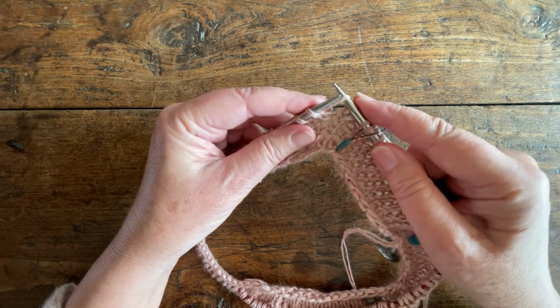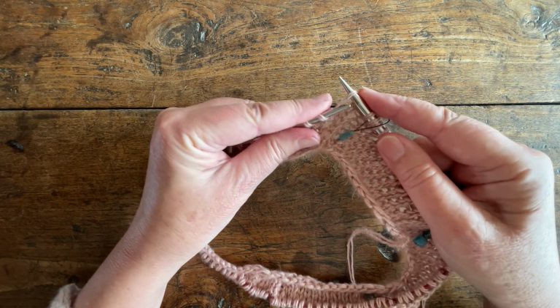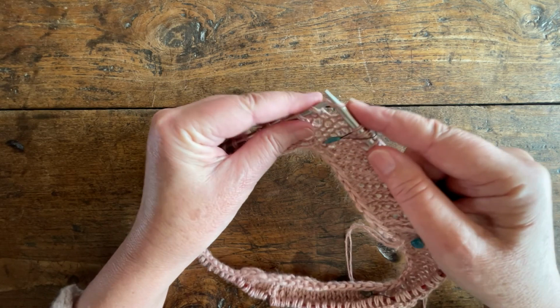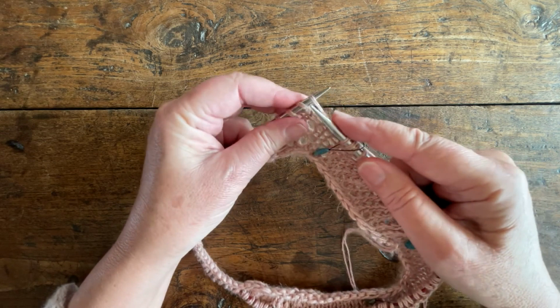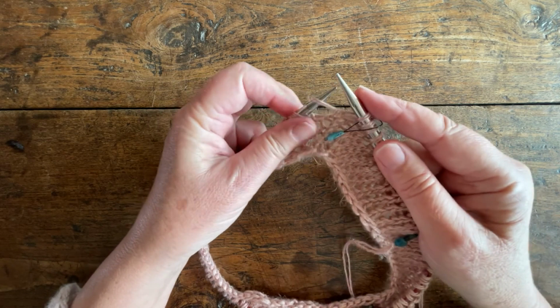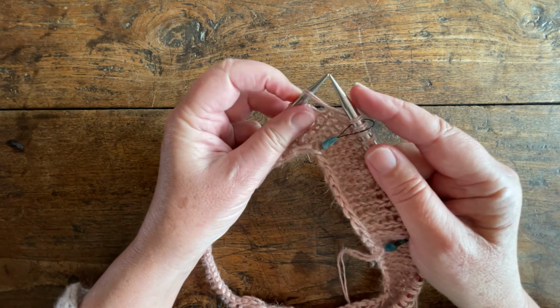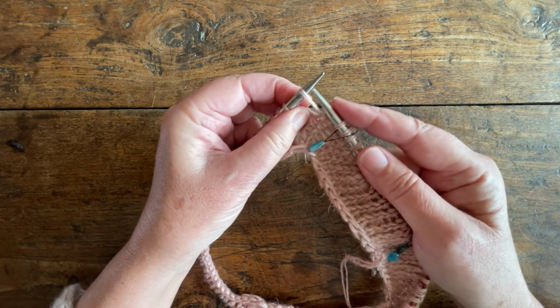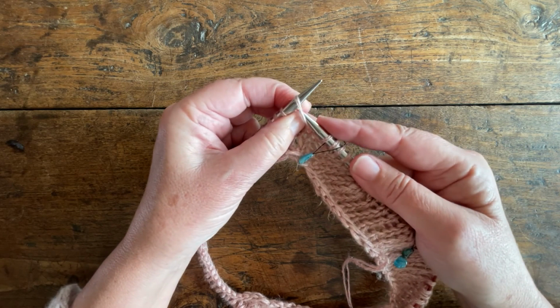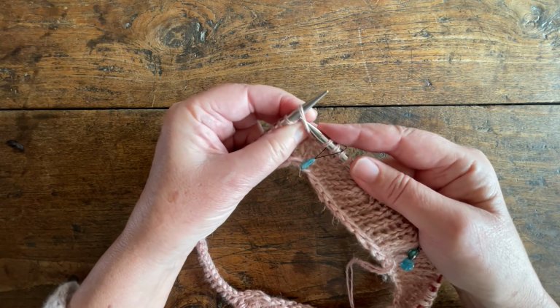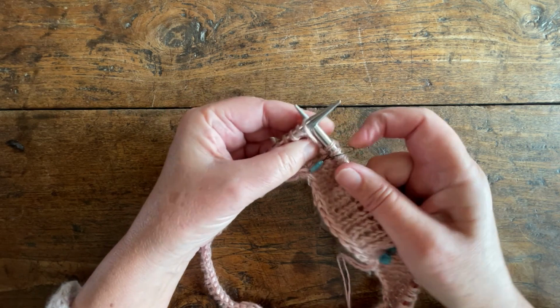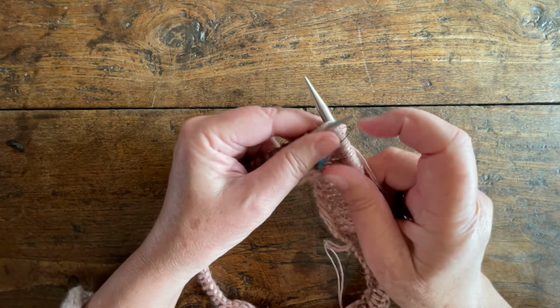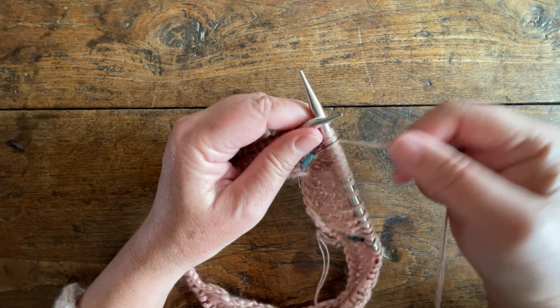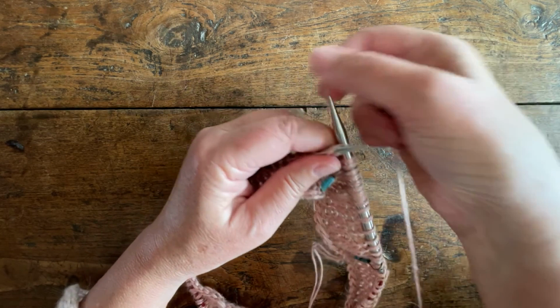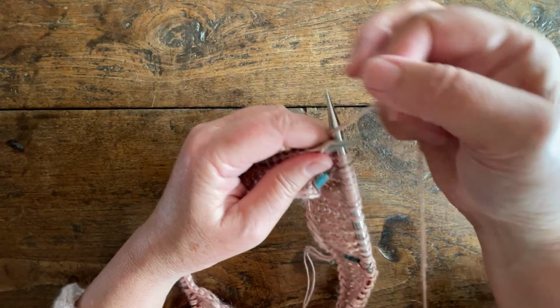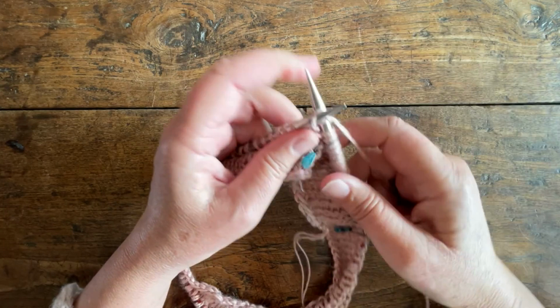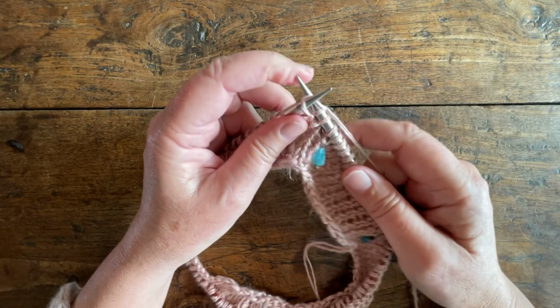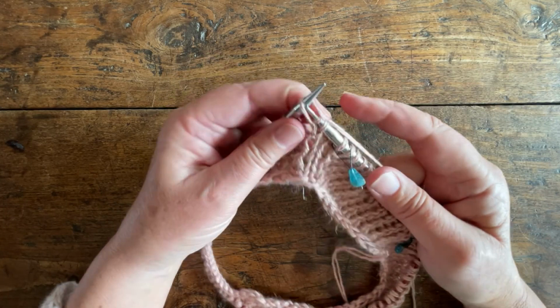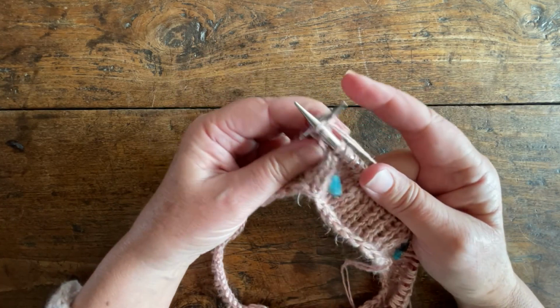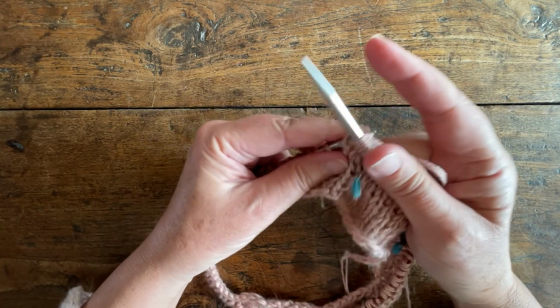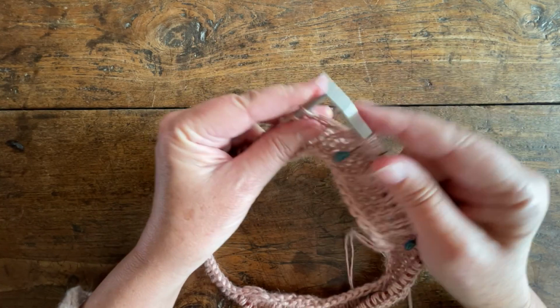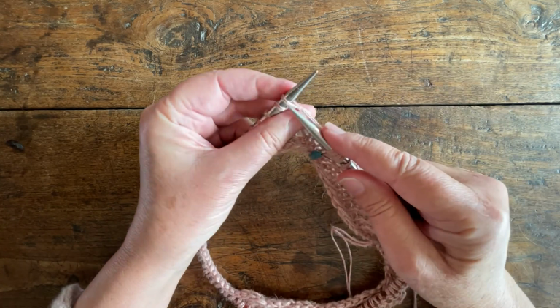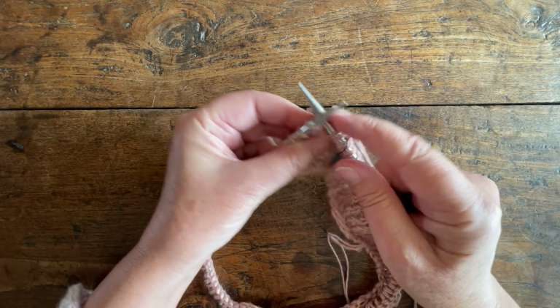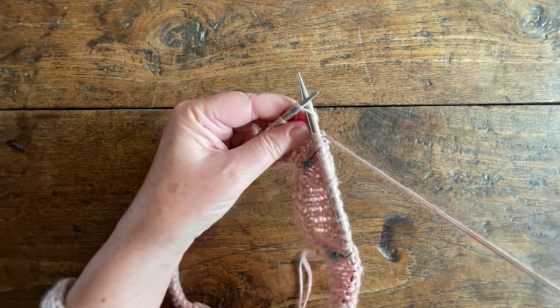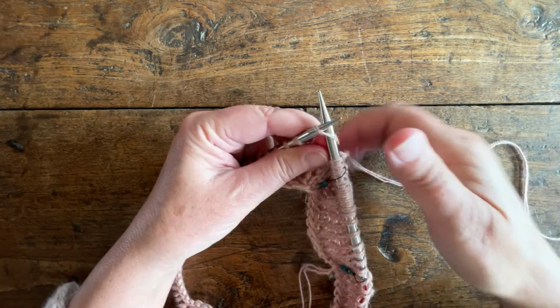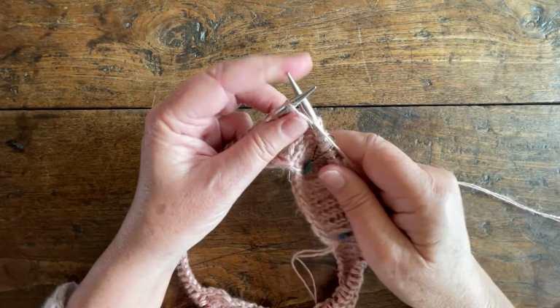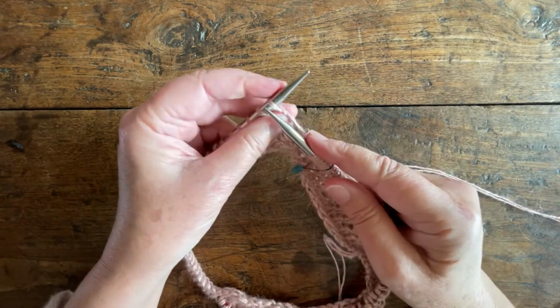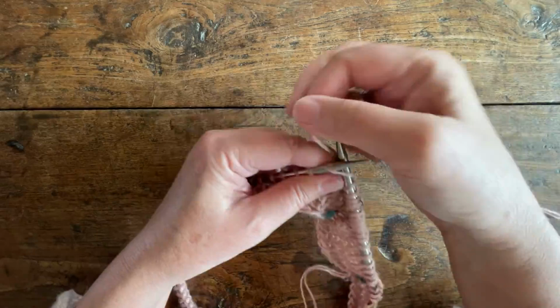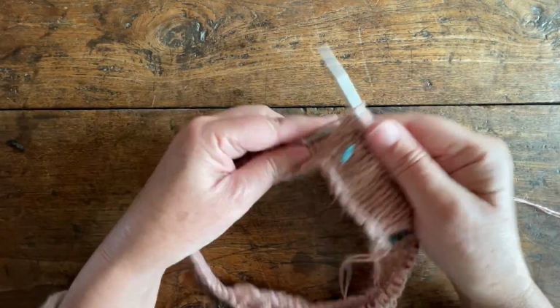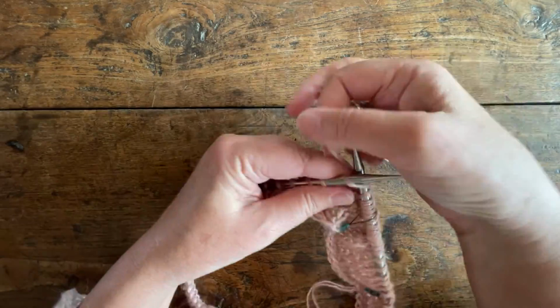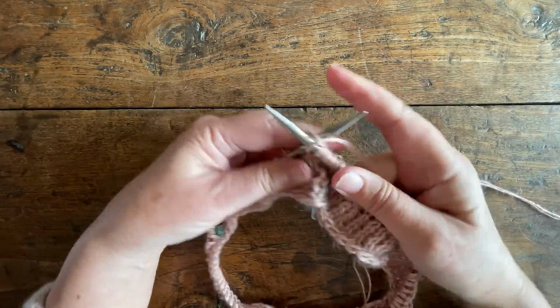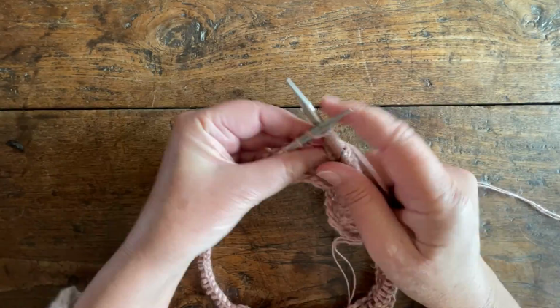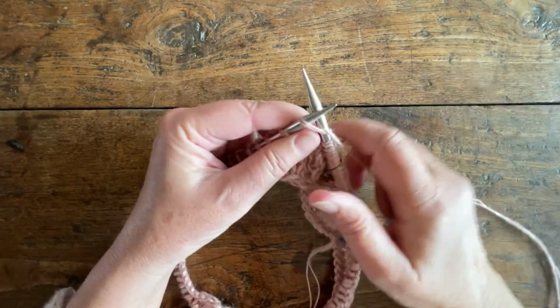Then we continue up to one stitch before the next marker and repeat that process, continuing it throughout all our raglans.